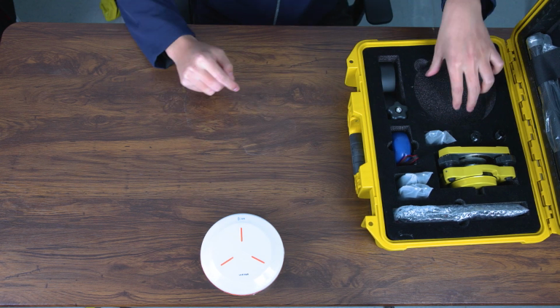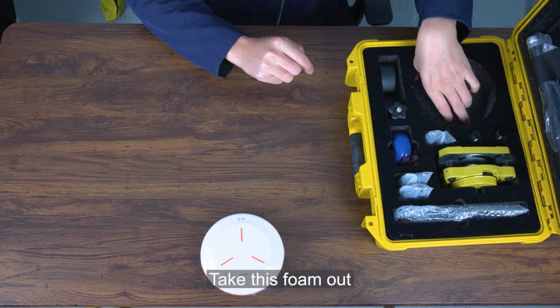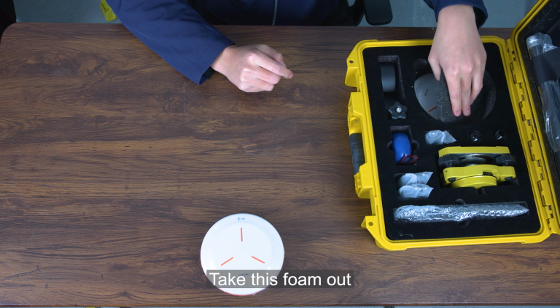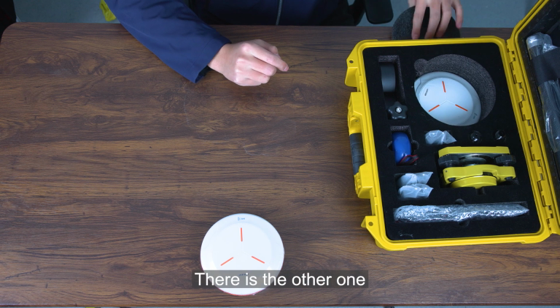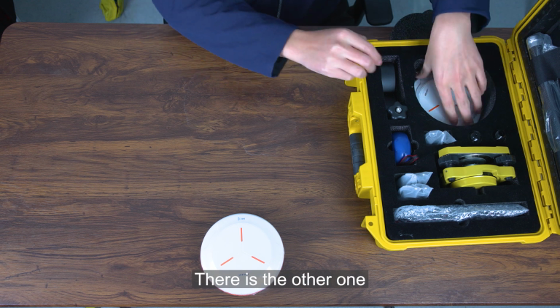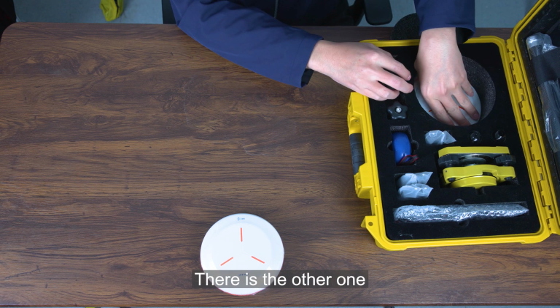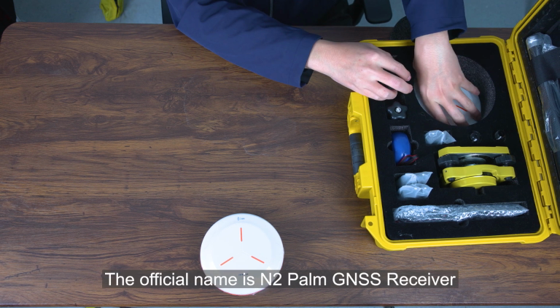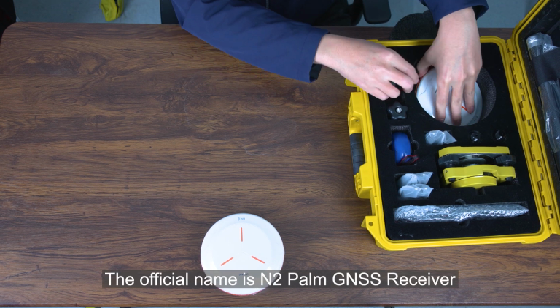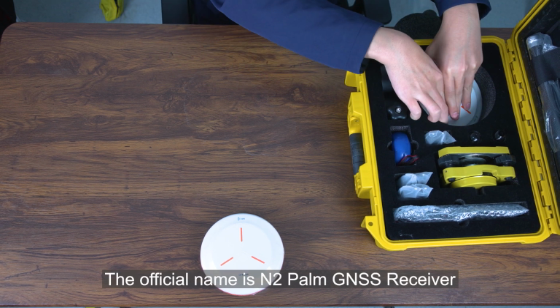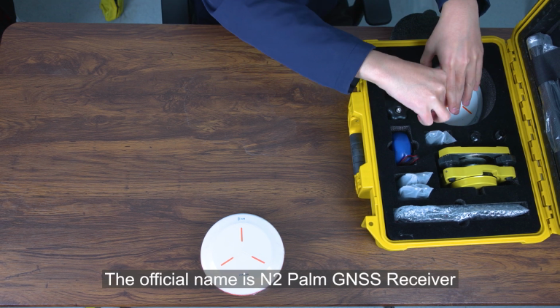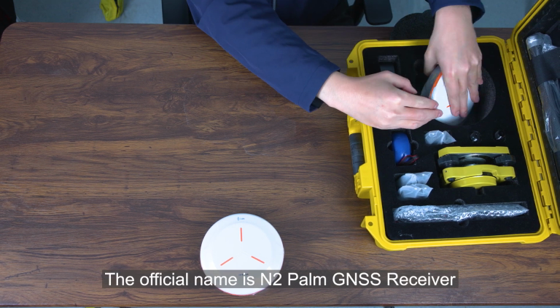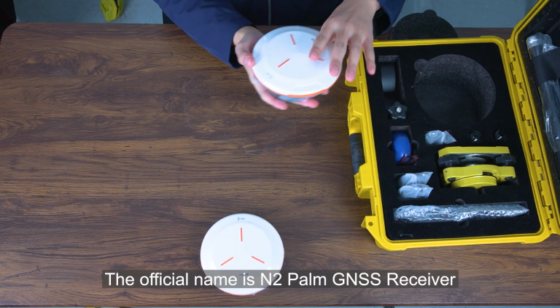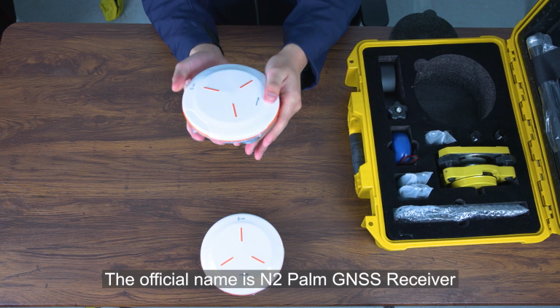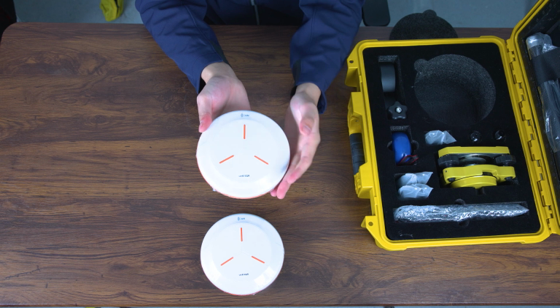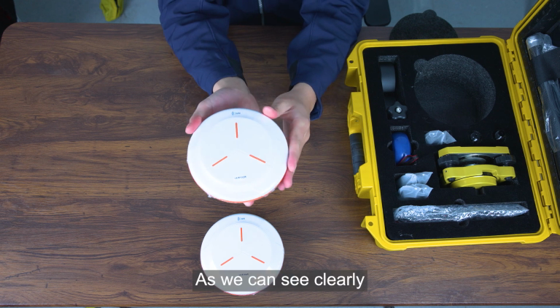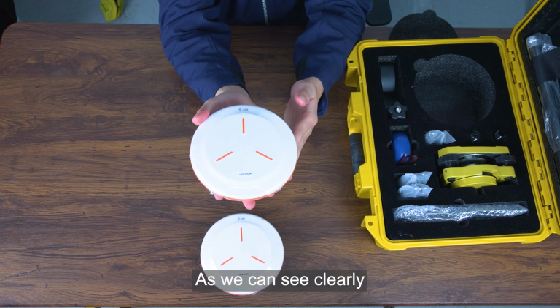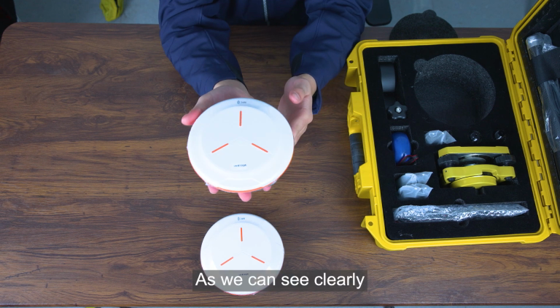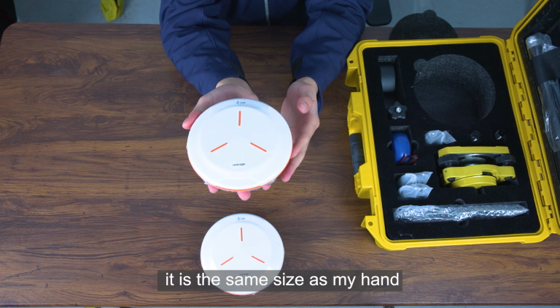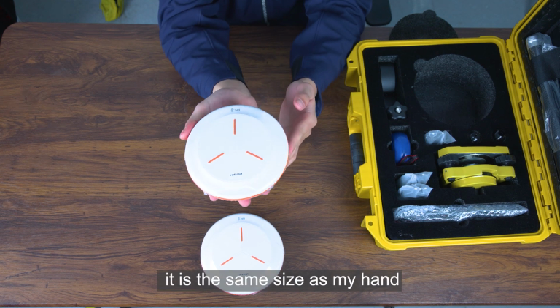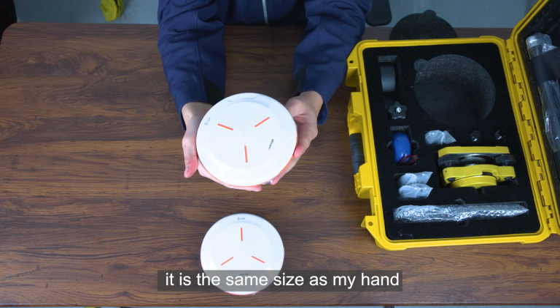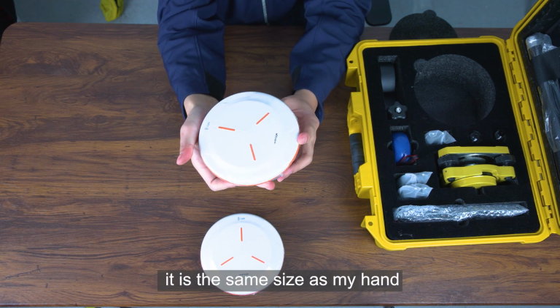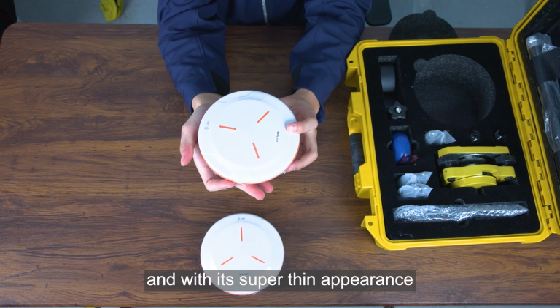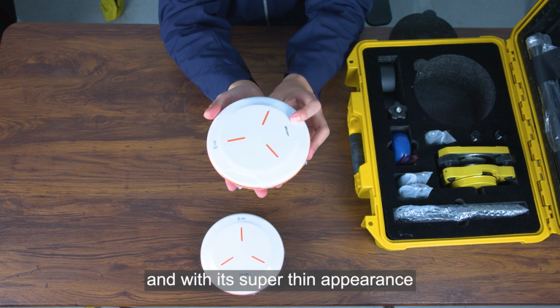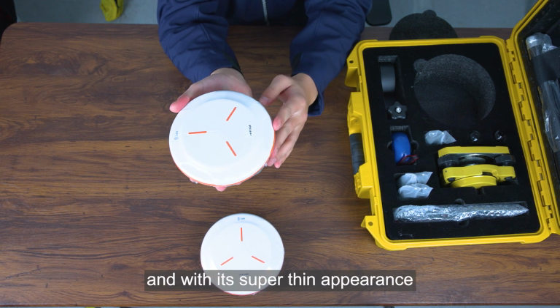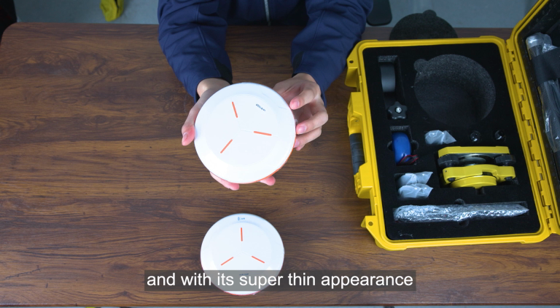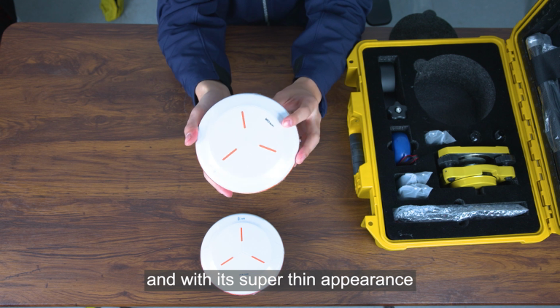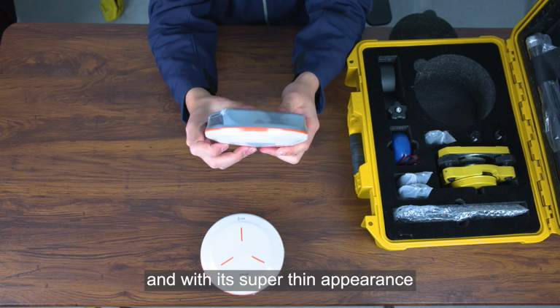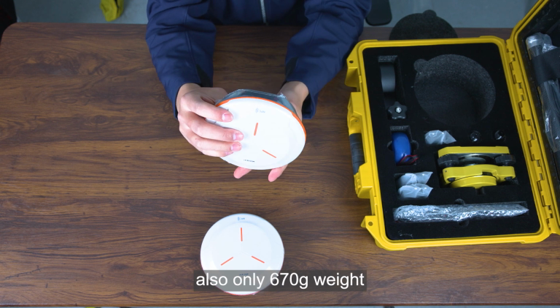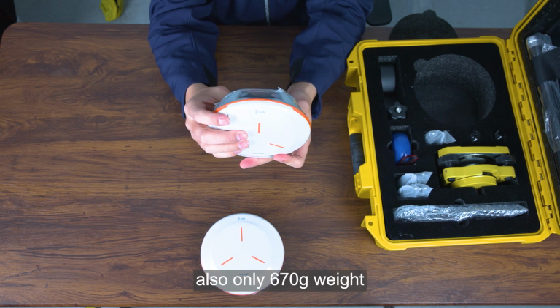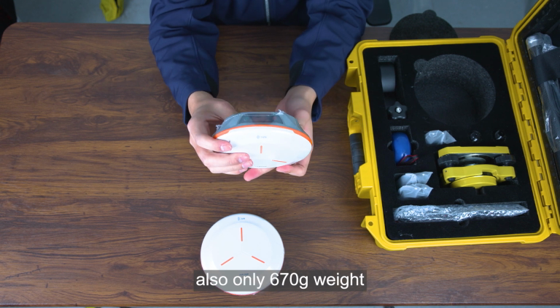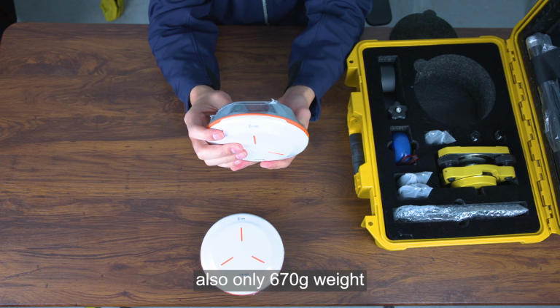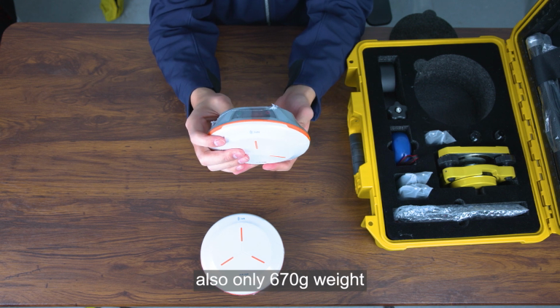Taking this one out, there is the other one as well. The official name is N2 Palm JS receiver. As we can see clearly, it is the same size as my hand, and with its super-thin appearance, it weighs only 670g.